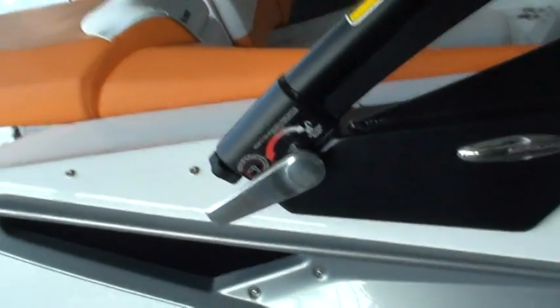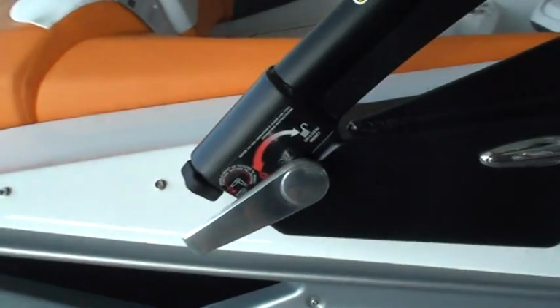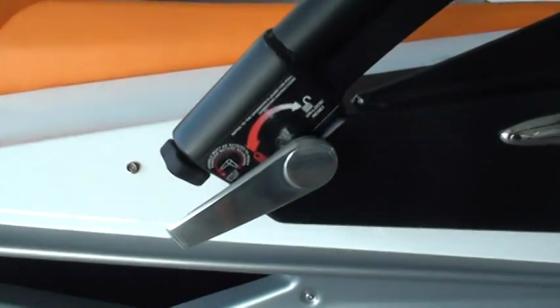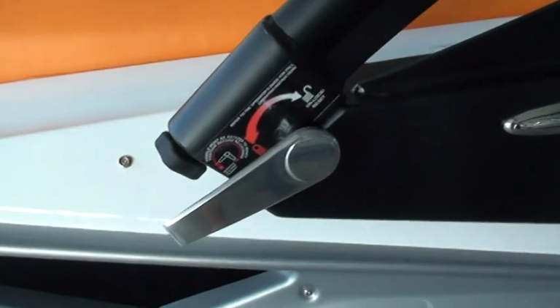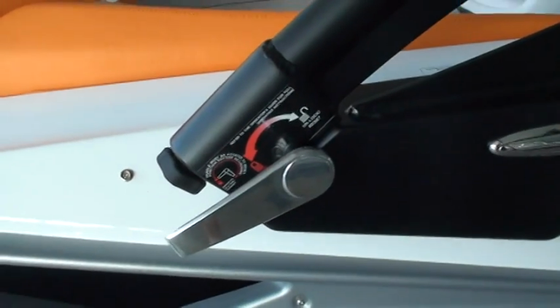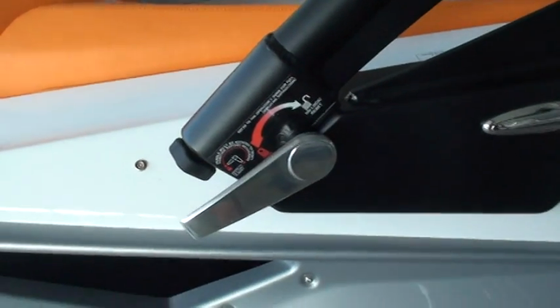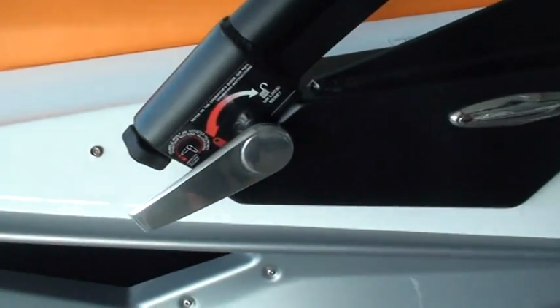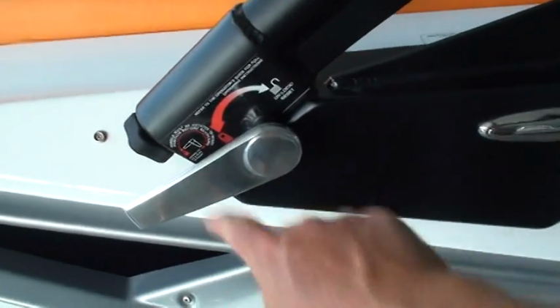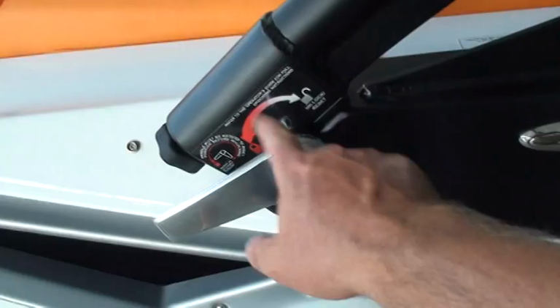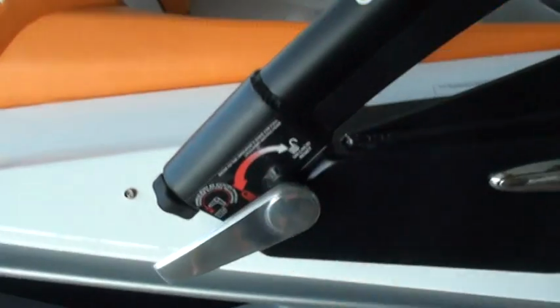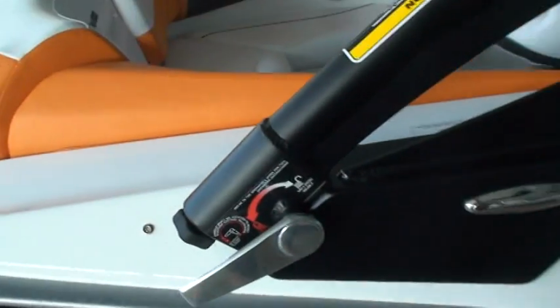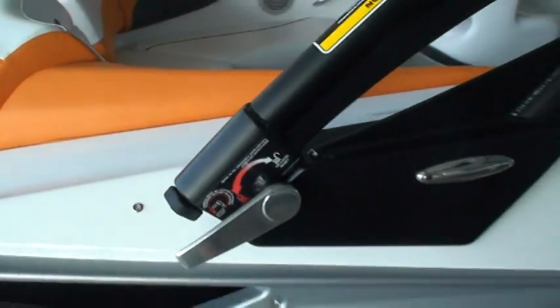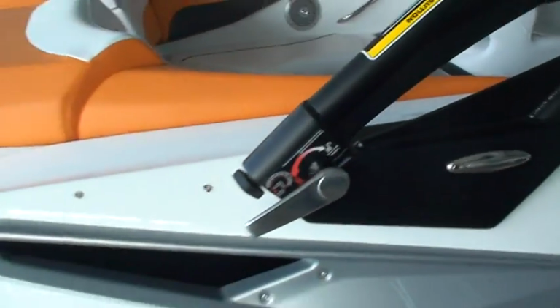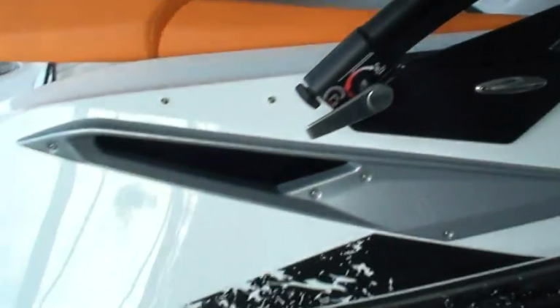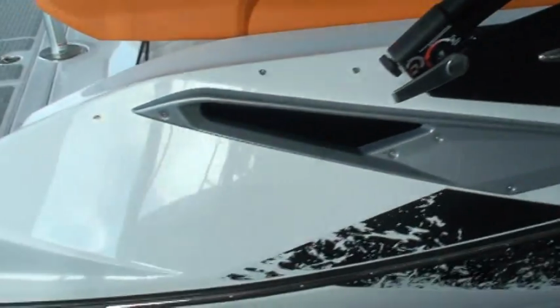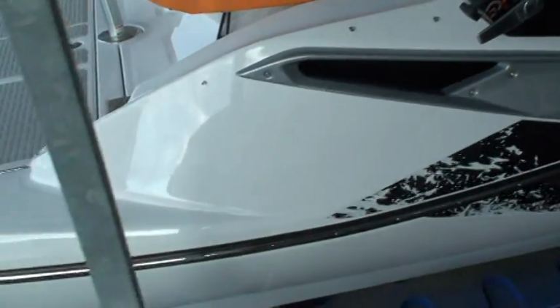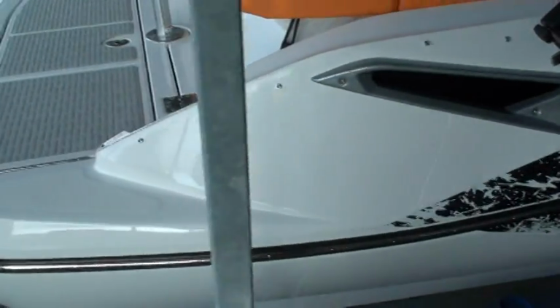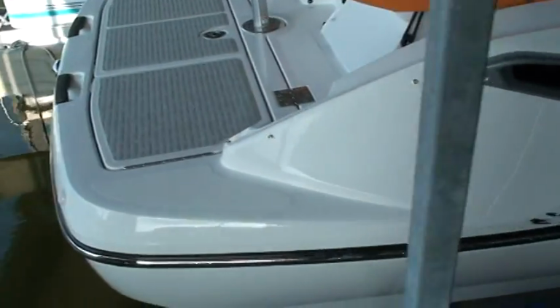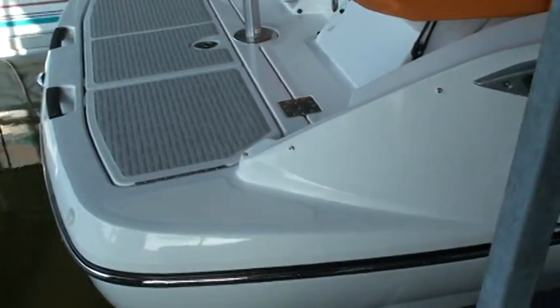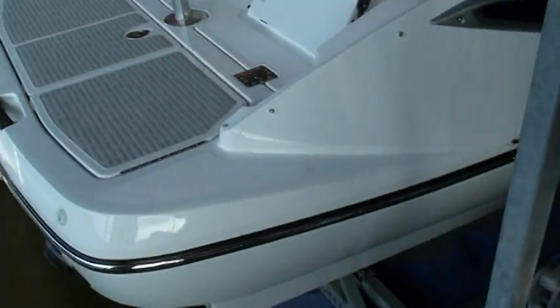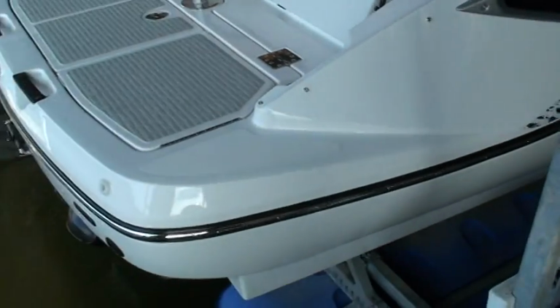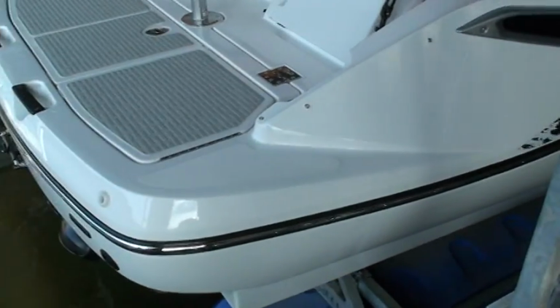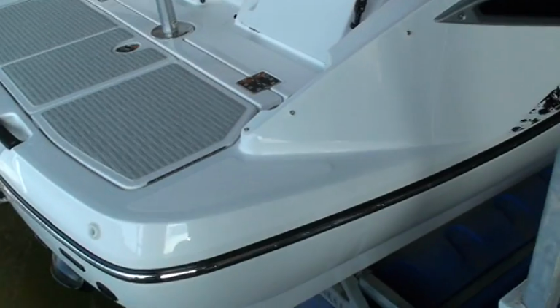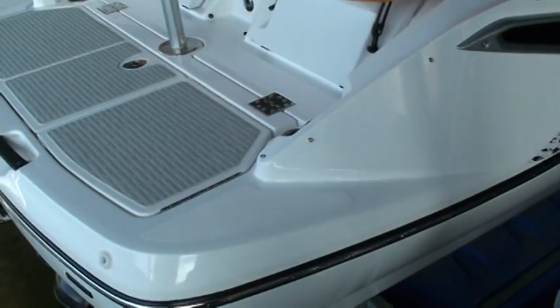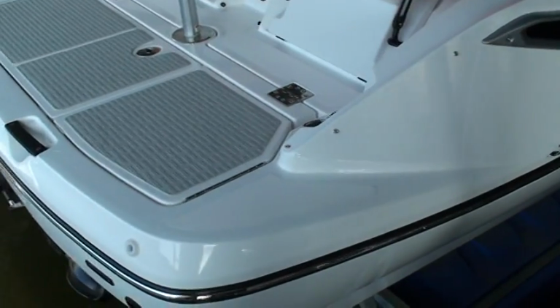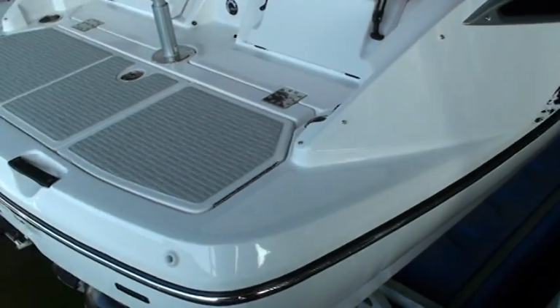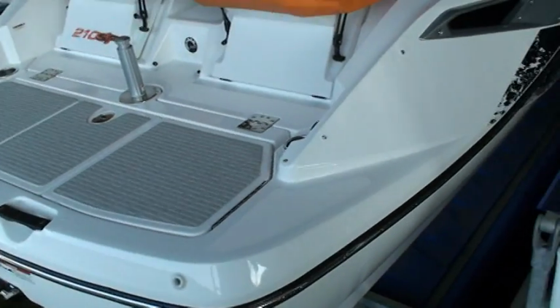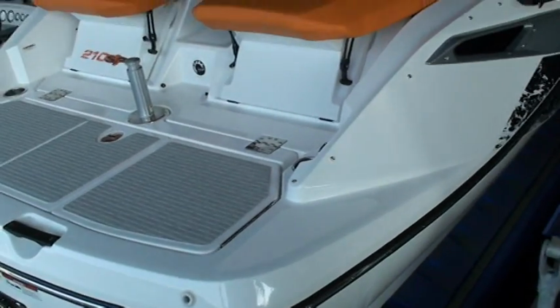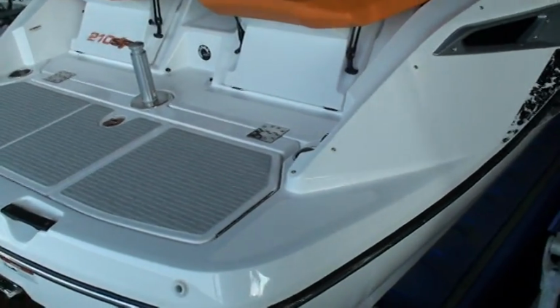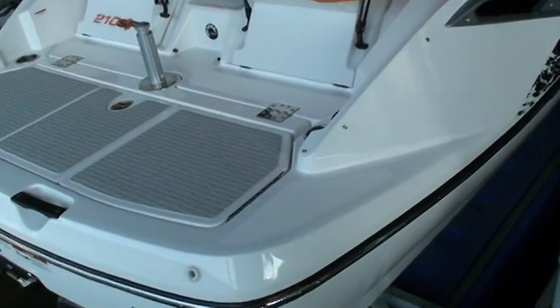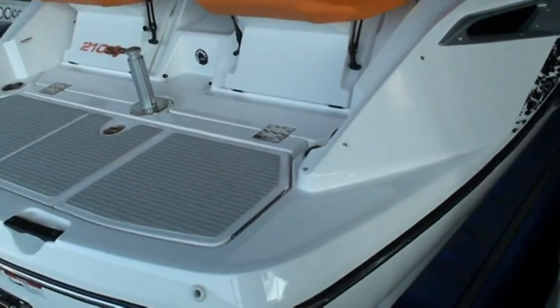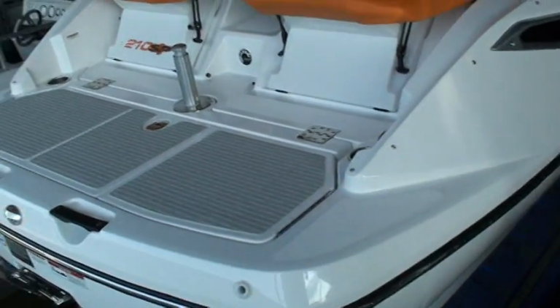Lower the boom by turning these two levers, one on each side — there's your swim platform where you put your wakeboard.